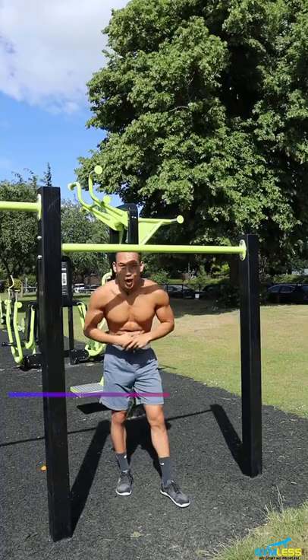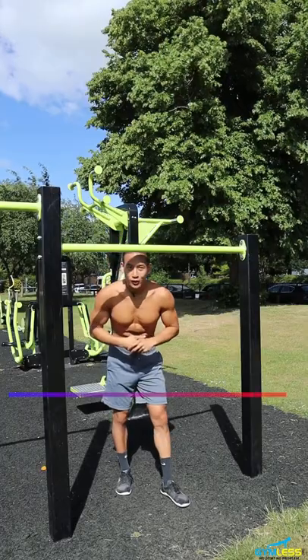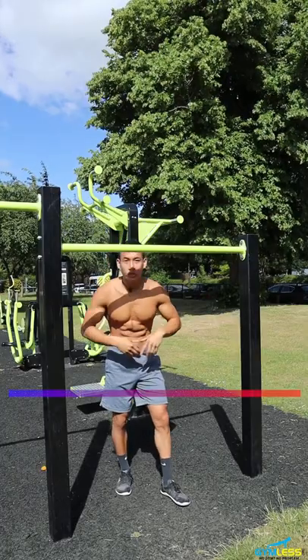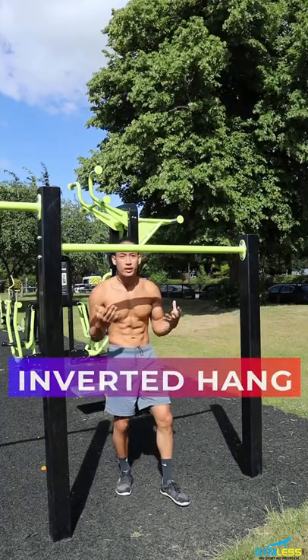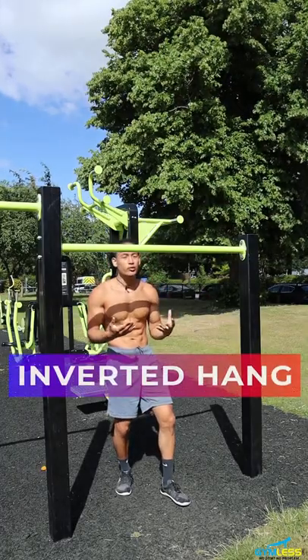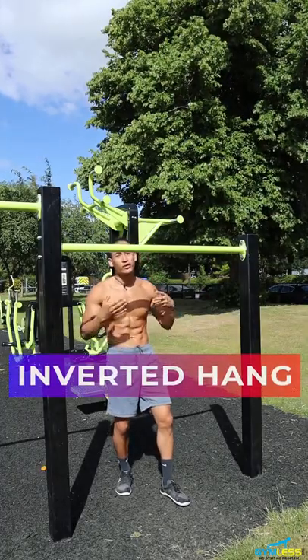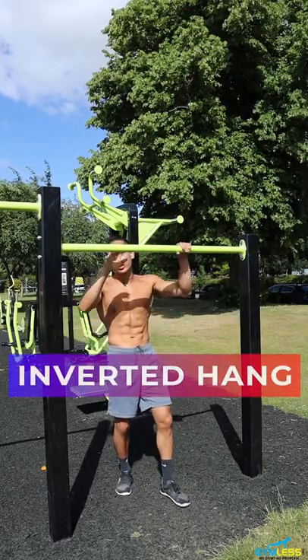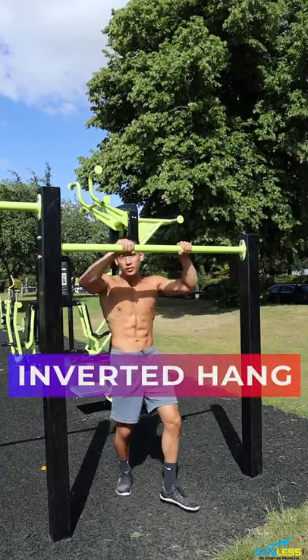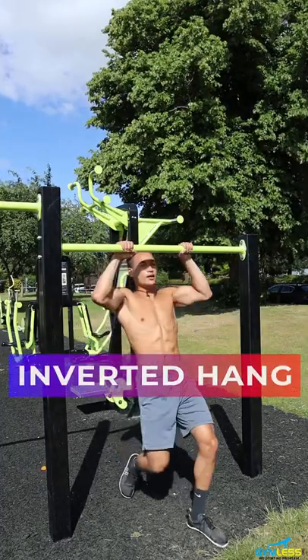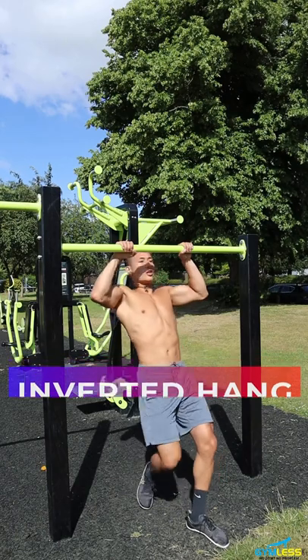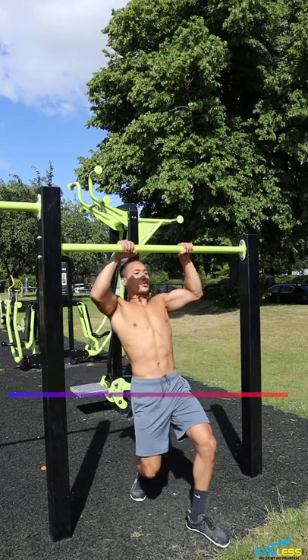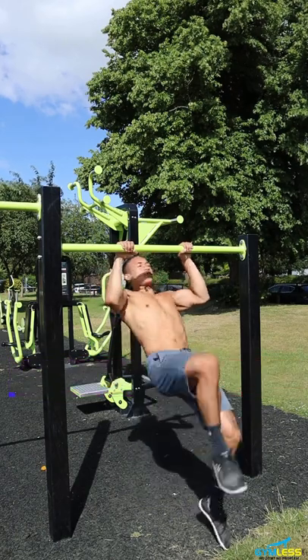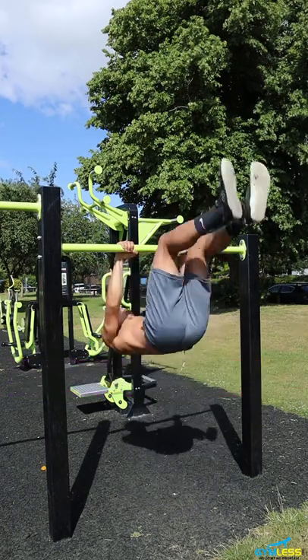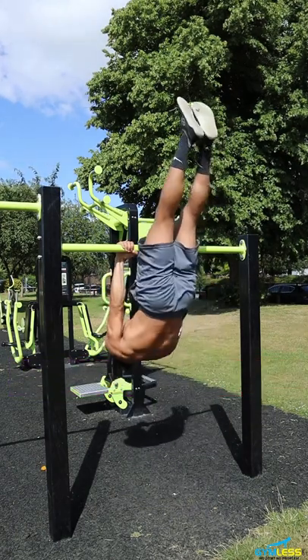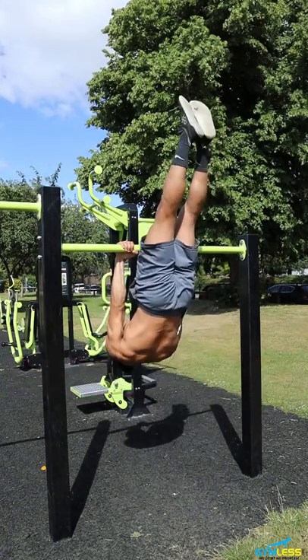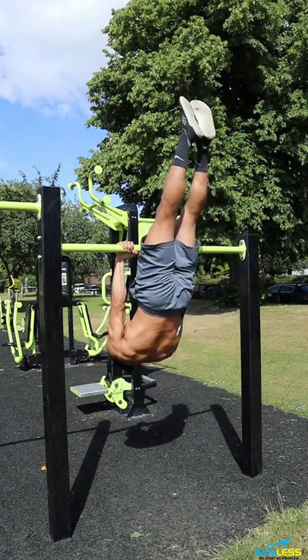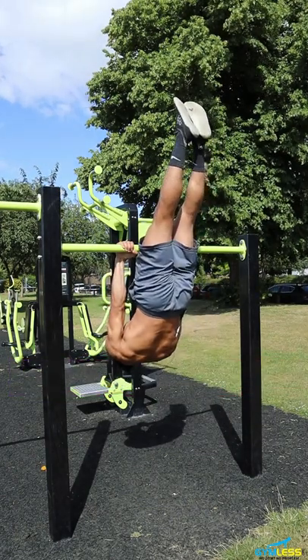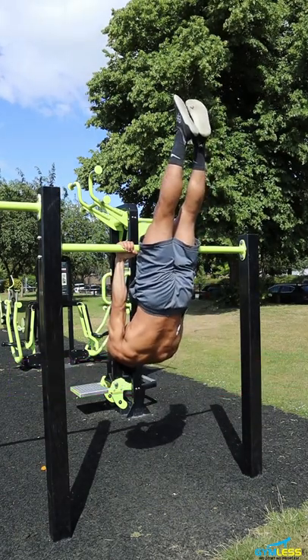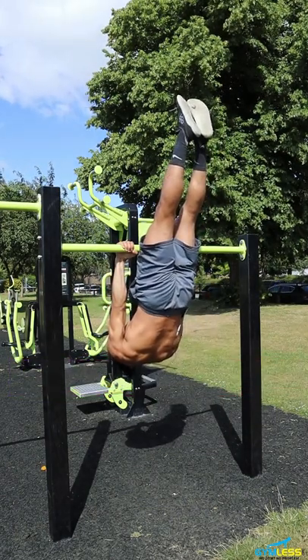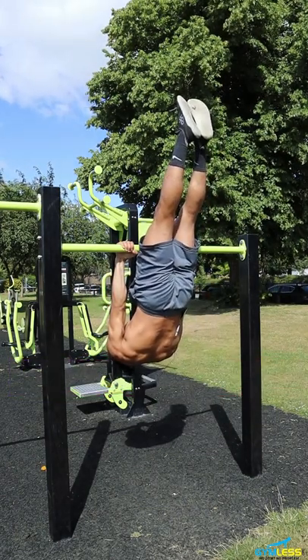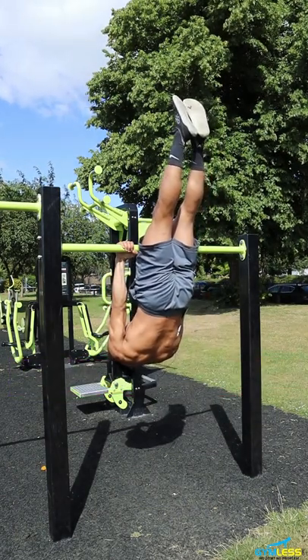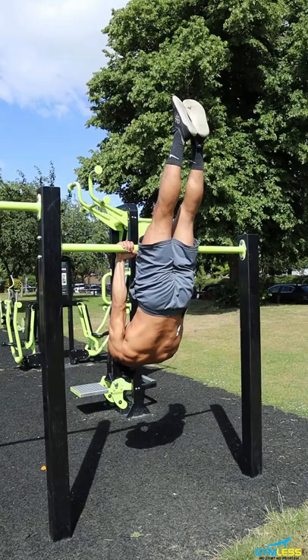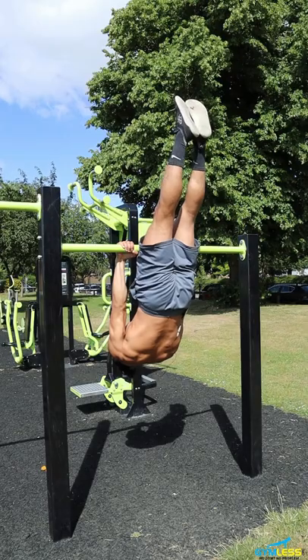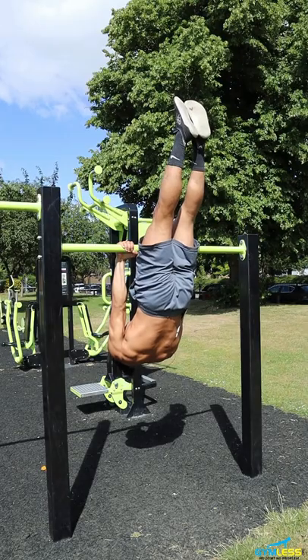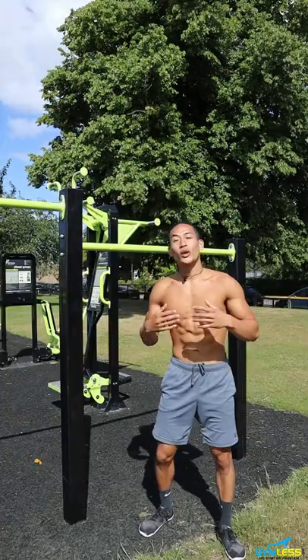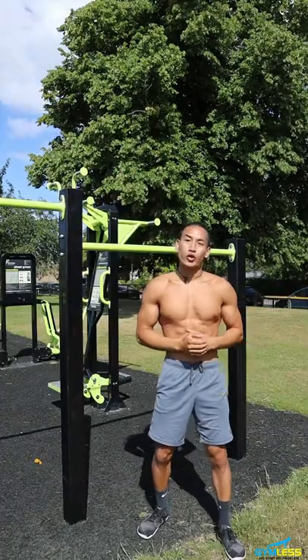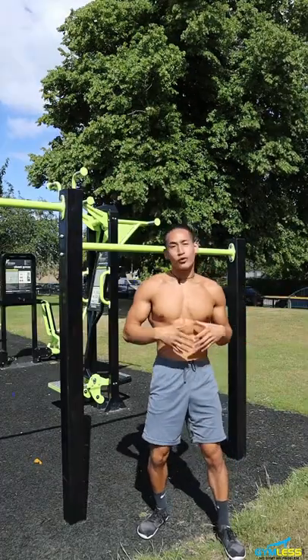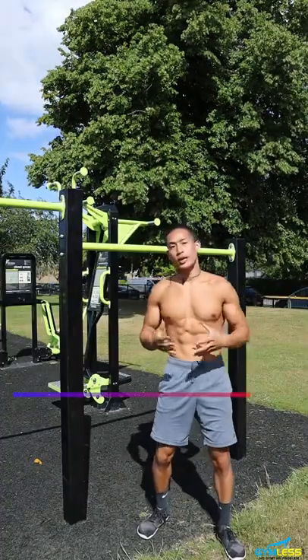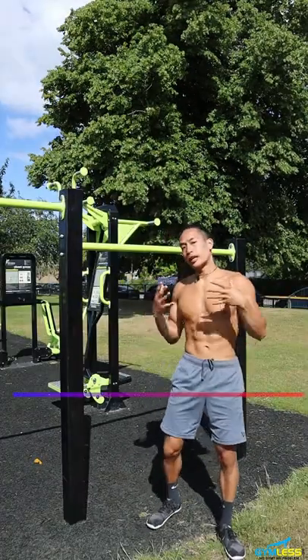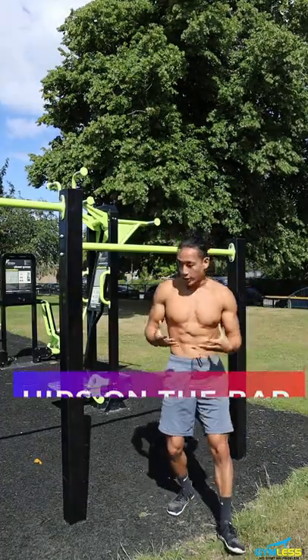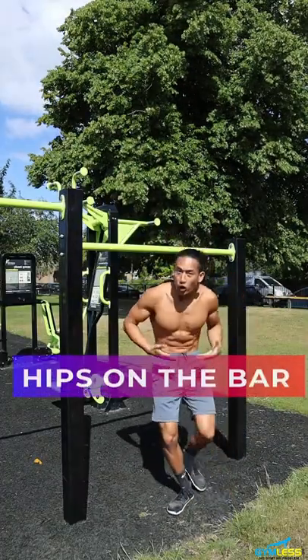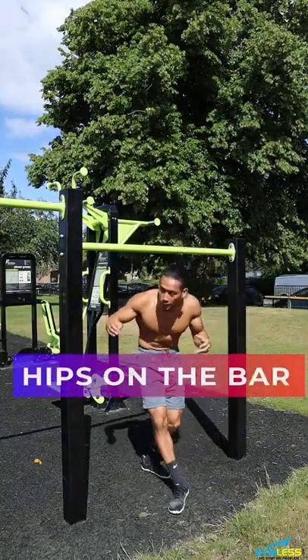Alright, so the first progression is to be comfortable with getting yourself upside down. We're just going to get into an inverted hang position. I'm just going to try and hold this for about 5 to 10 seconds. Now you're a bit comfortable, let's get your hips onto the bar.